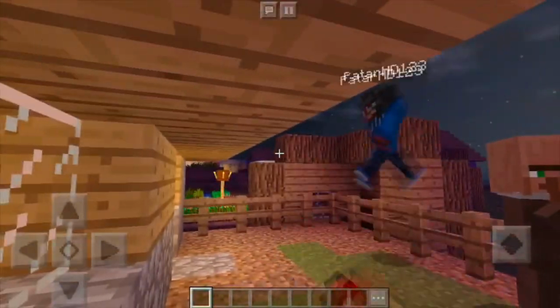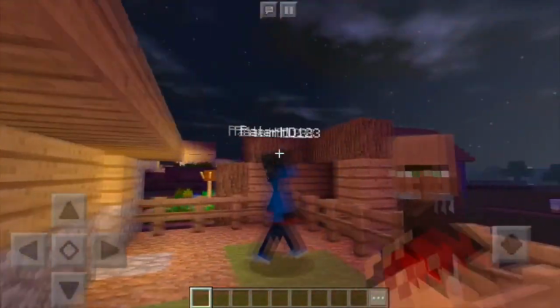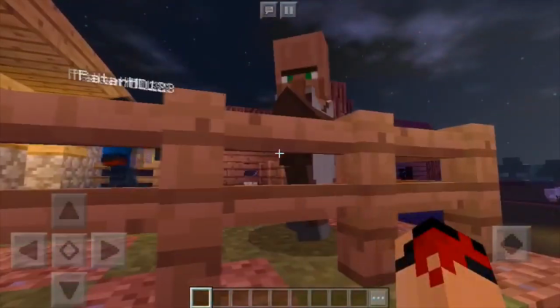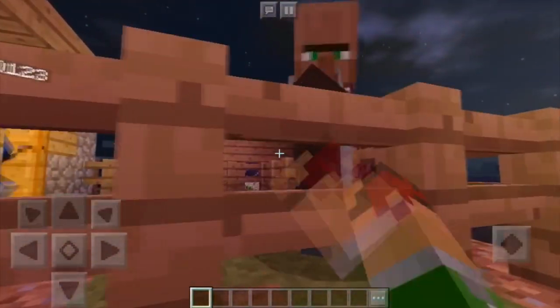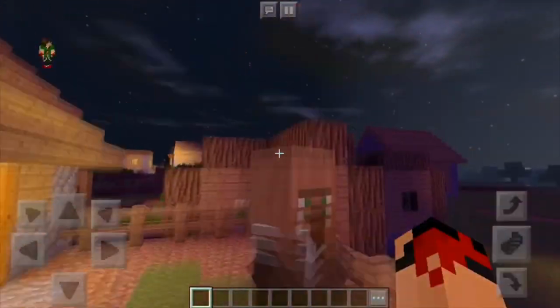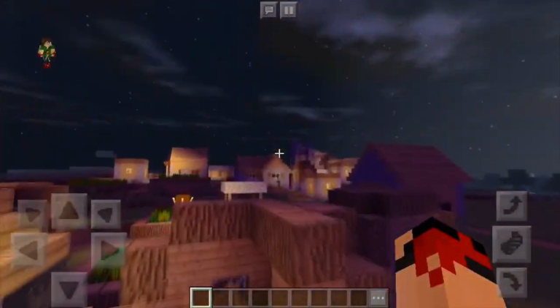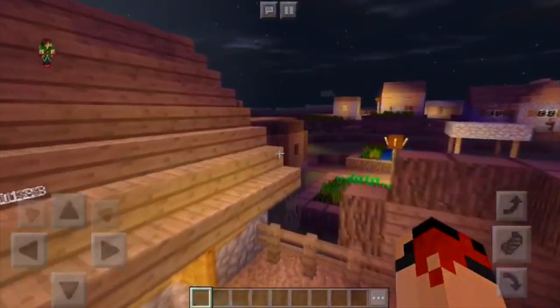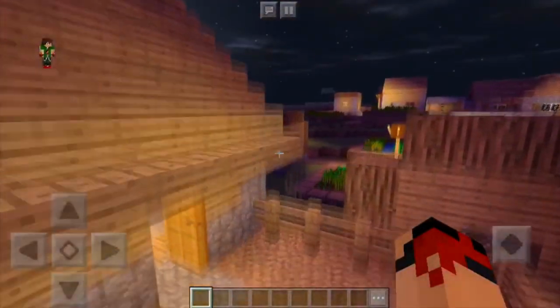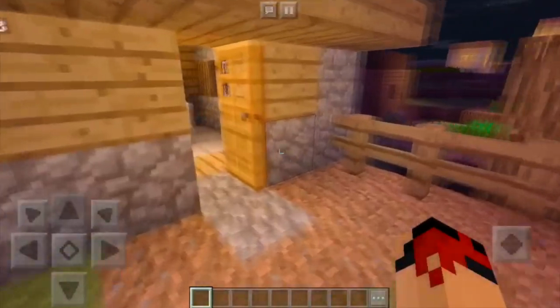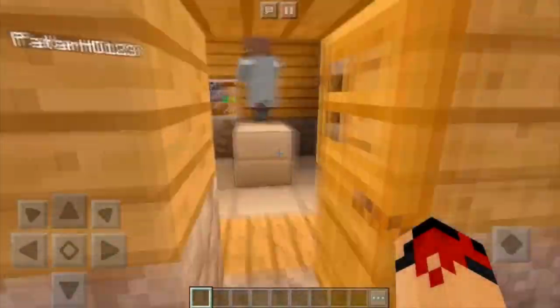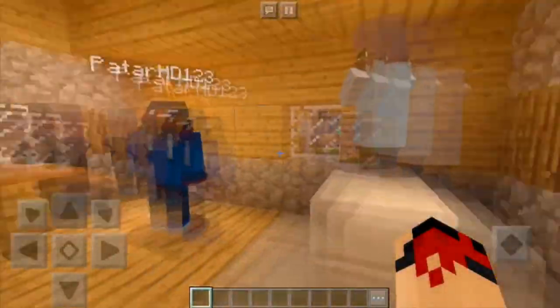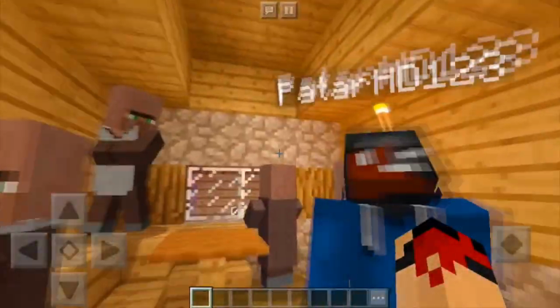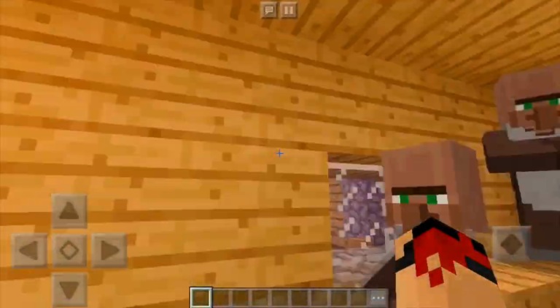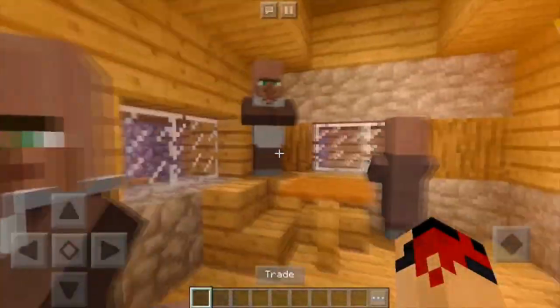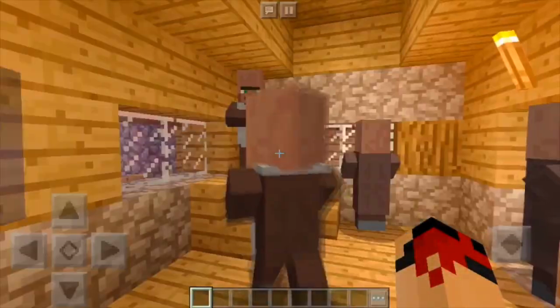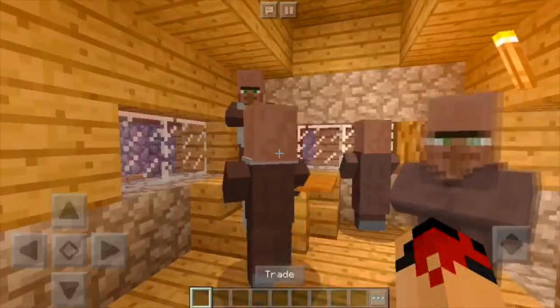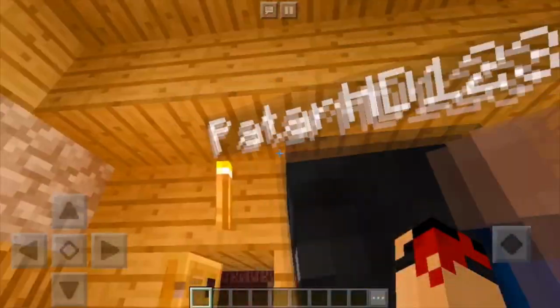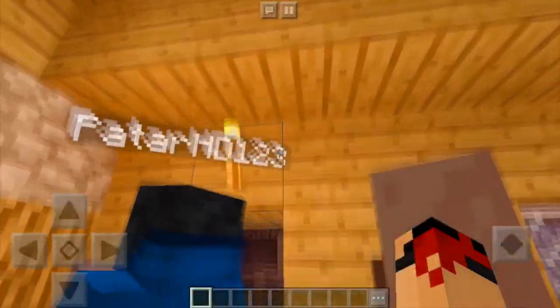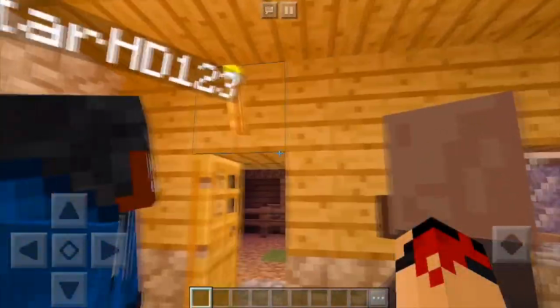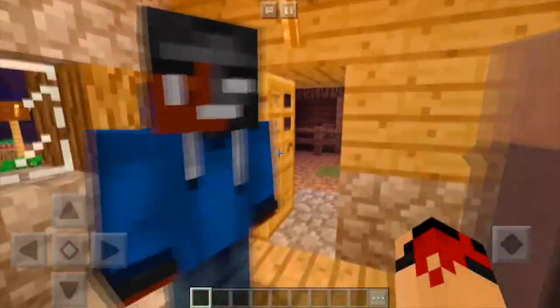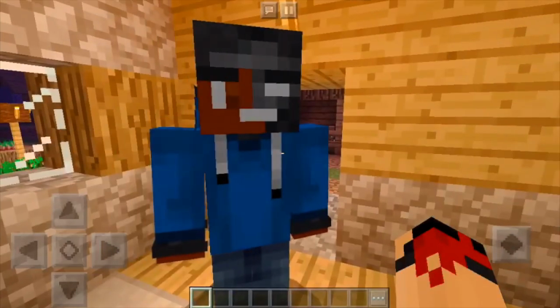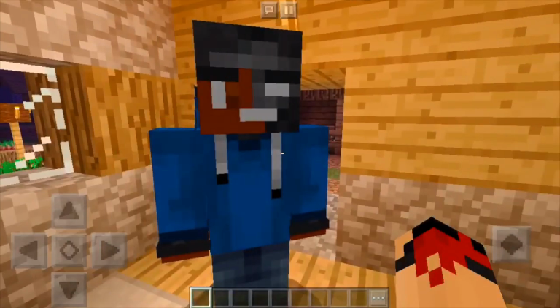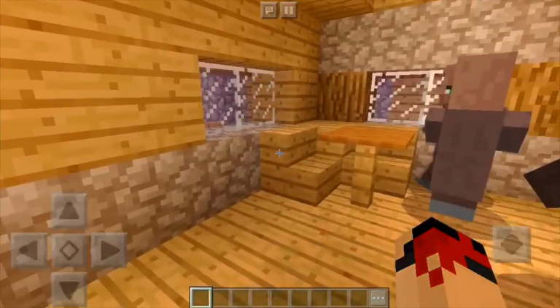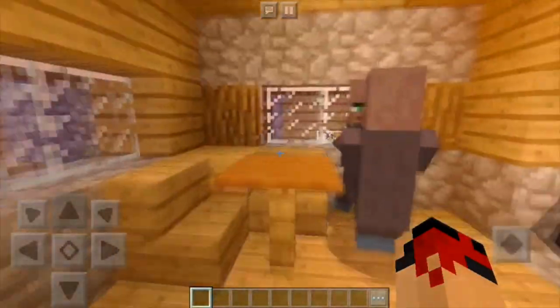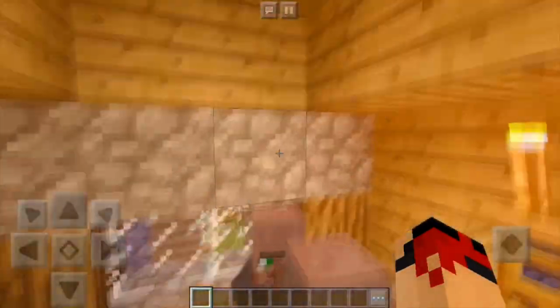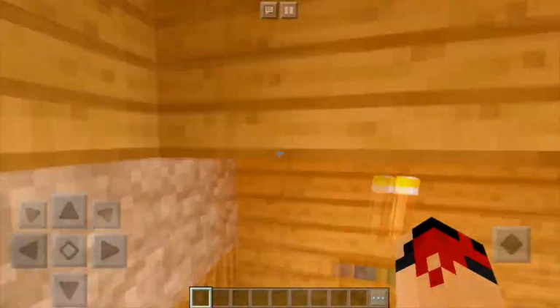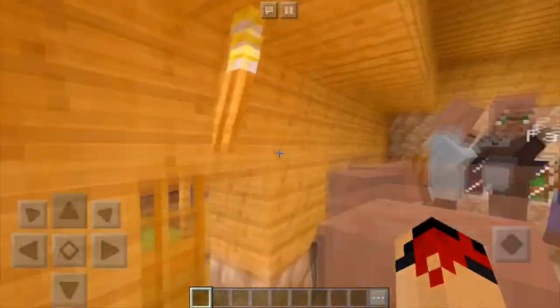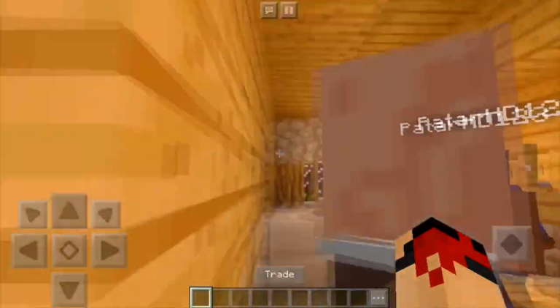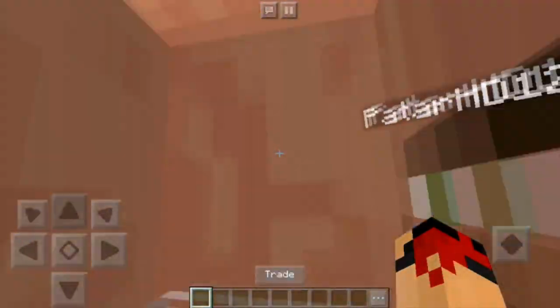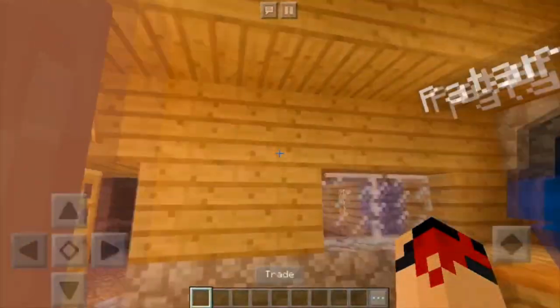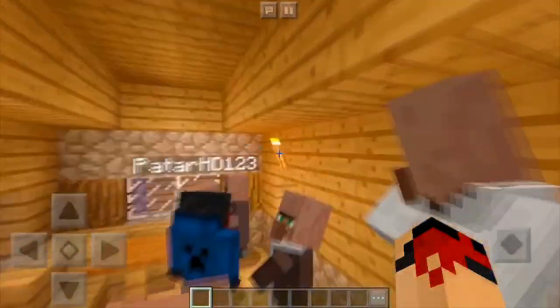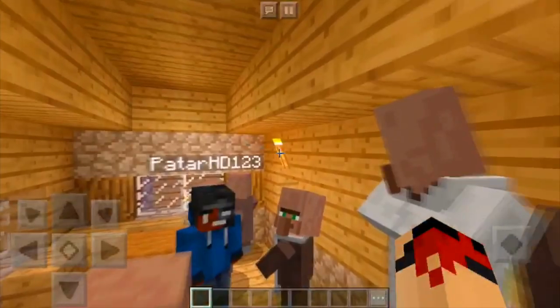We can go over here to this villager's house, and you guys can see that this torch is literally lighting up the whole house. Just look at that. That's a good reason to download the shaders — you only need a few torches. You wouldn't need to build so much.